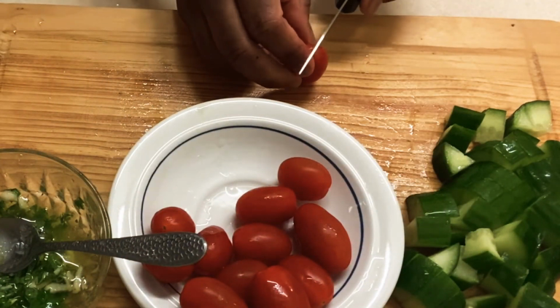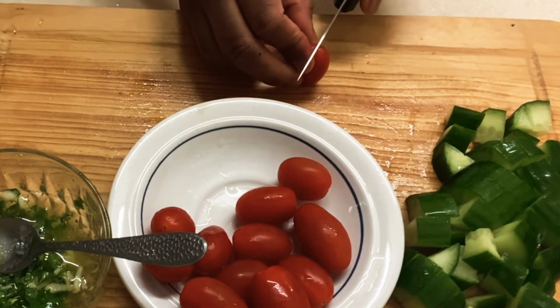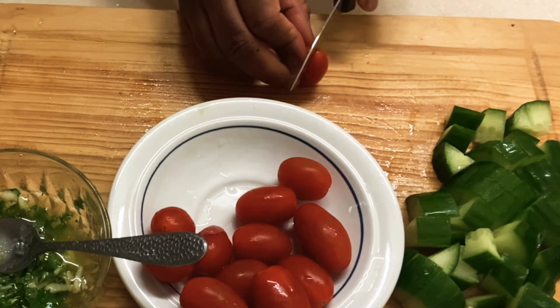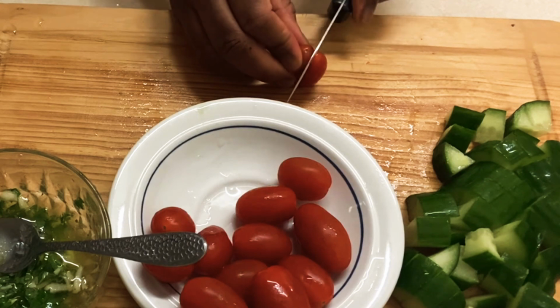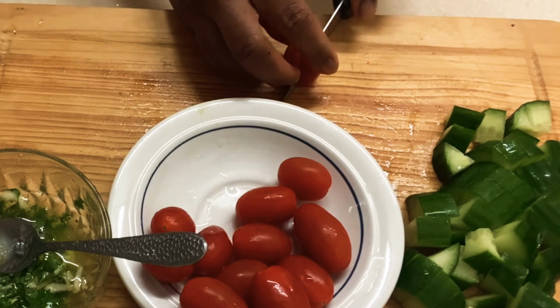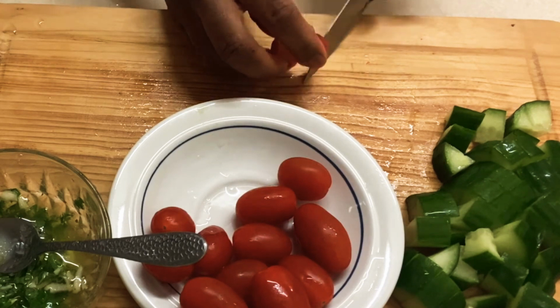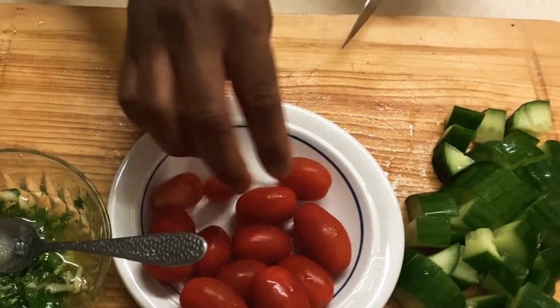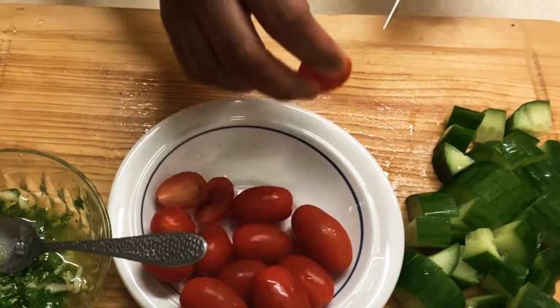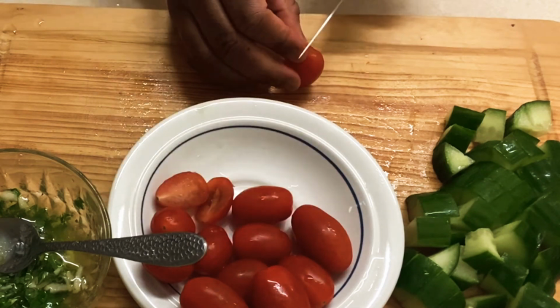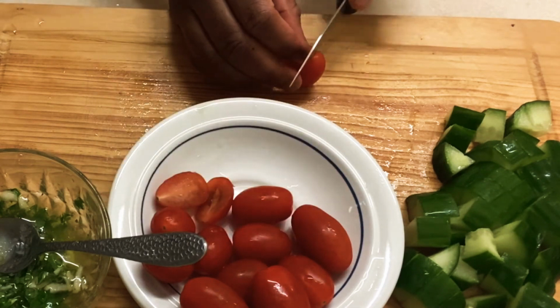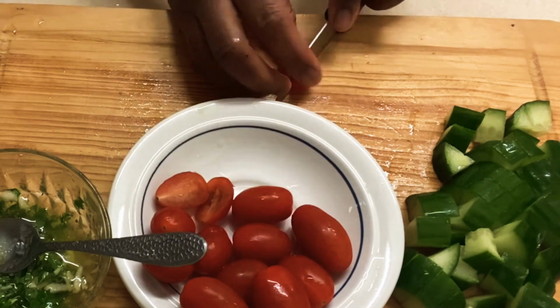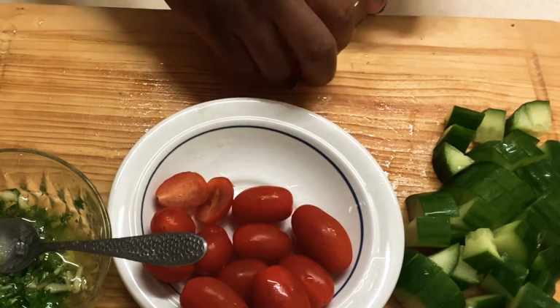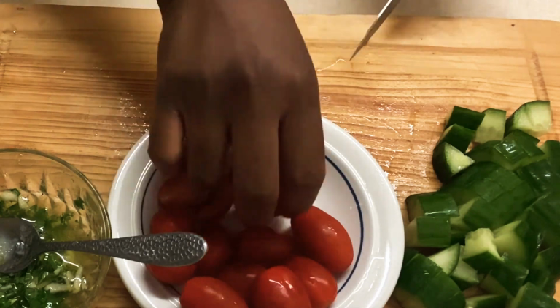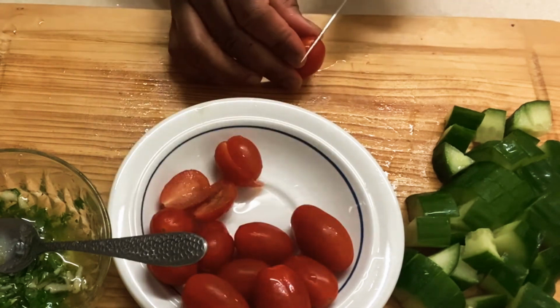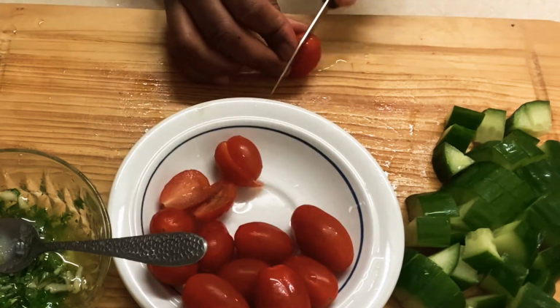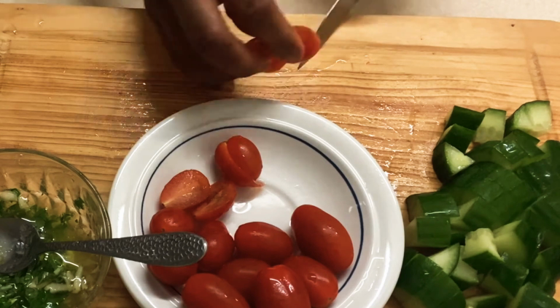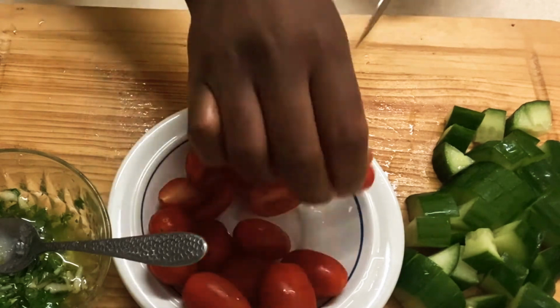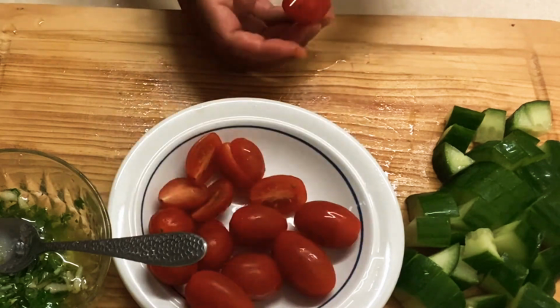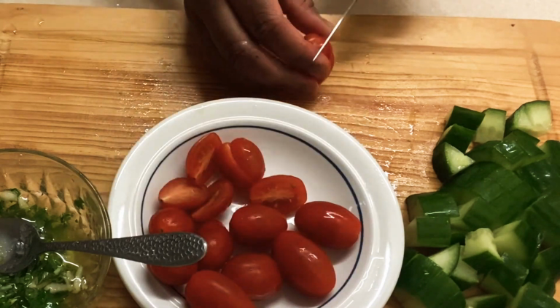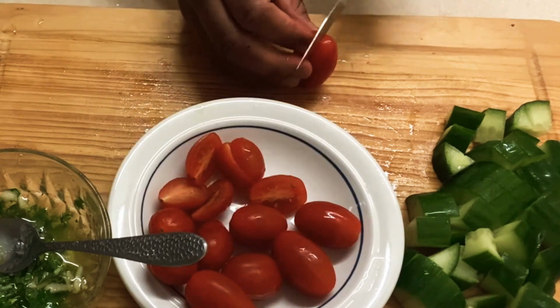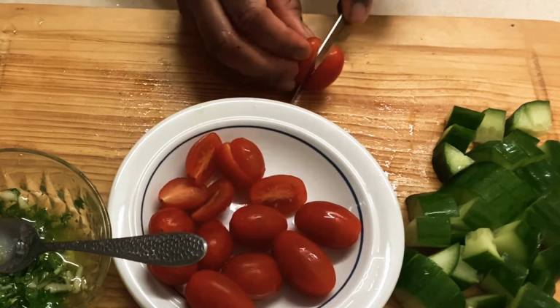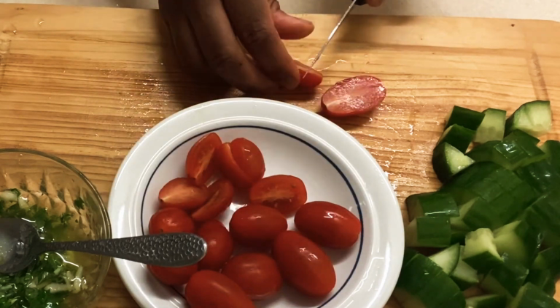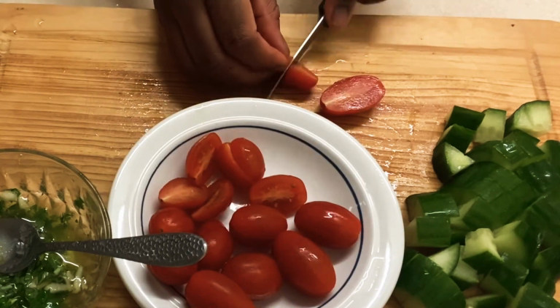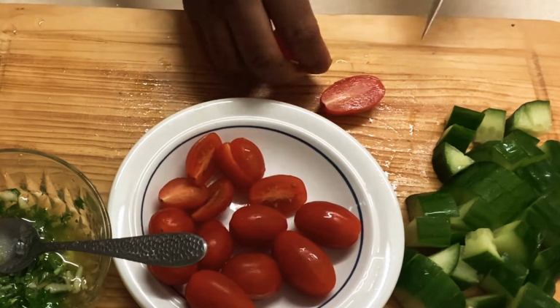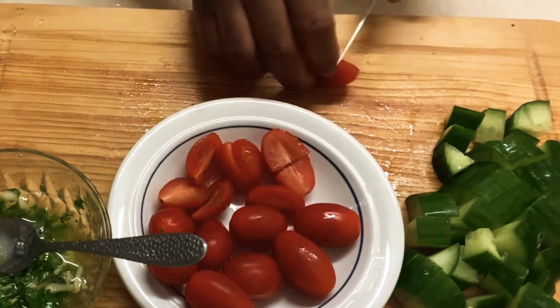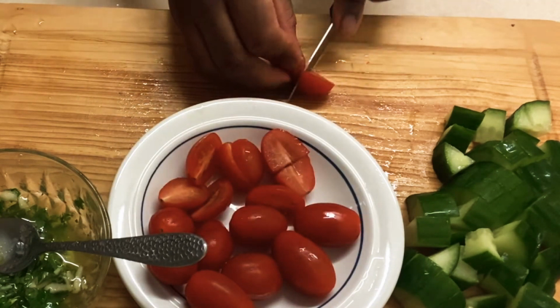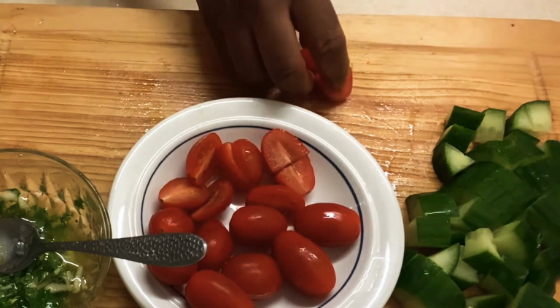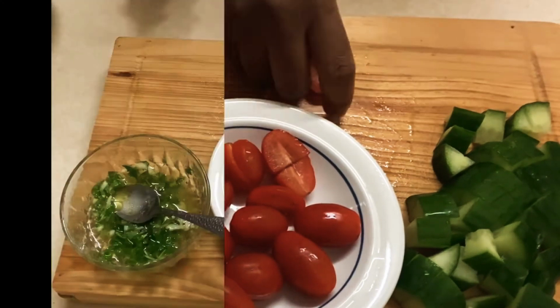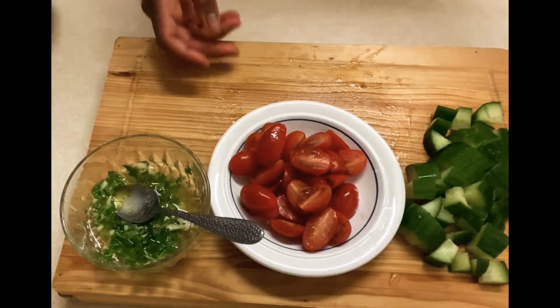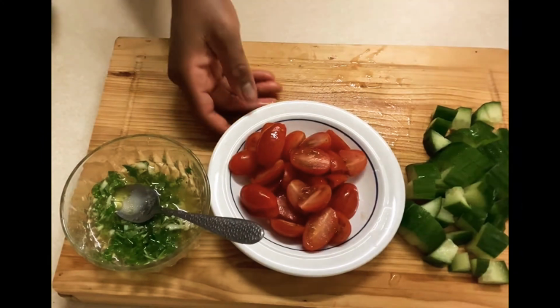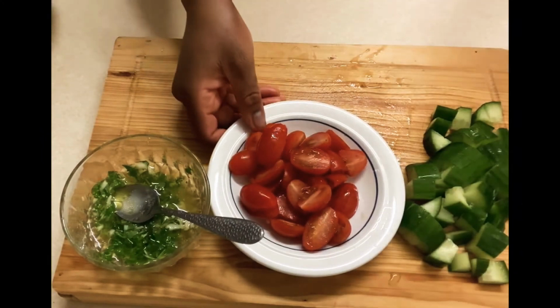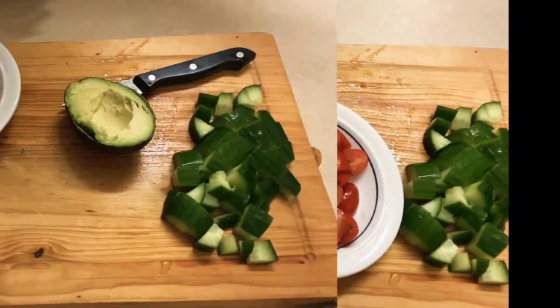I'm going to go ahead now and cut my cherry tomatoes. You can leave them whole. This whole recipe is just for two people, so you will cut just the amount of ingredients according to the number of people you're serving.